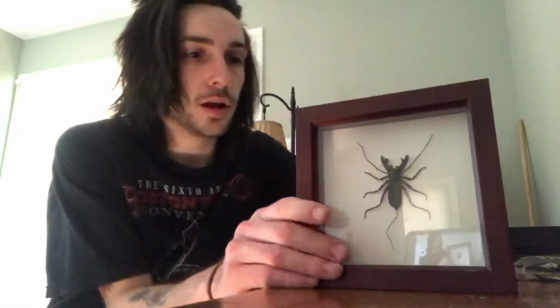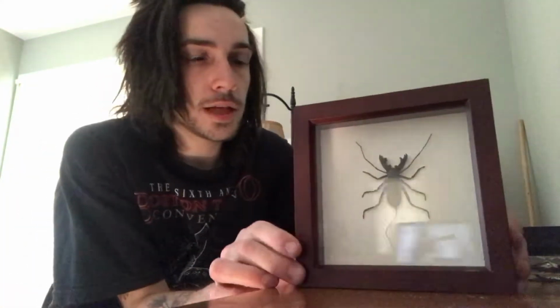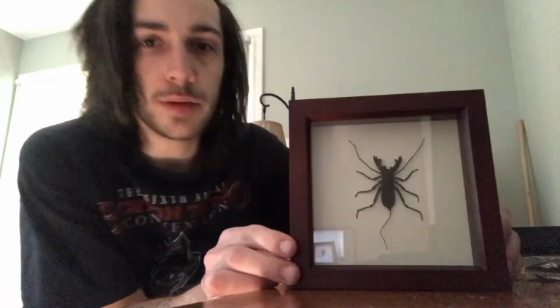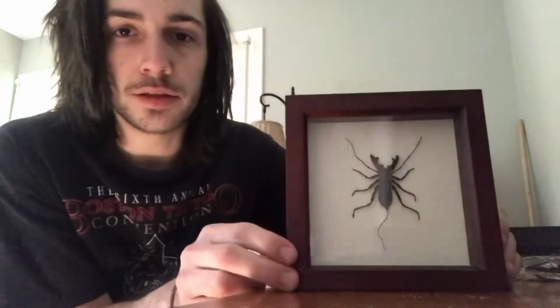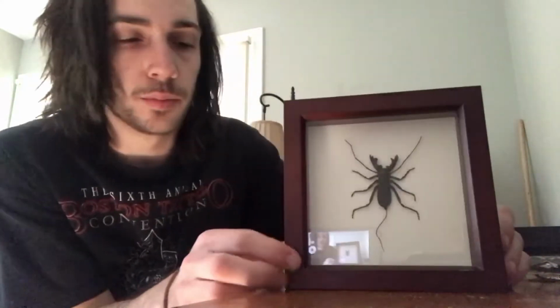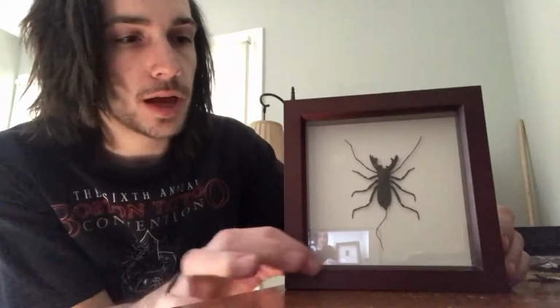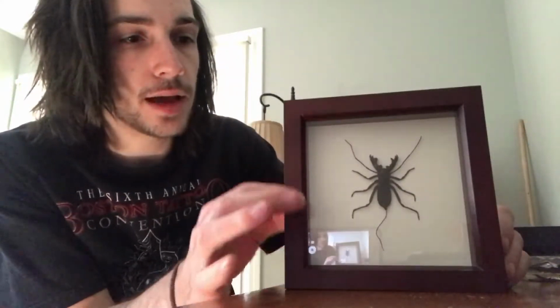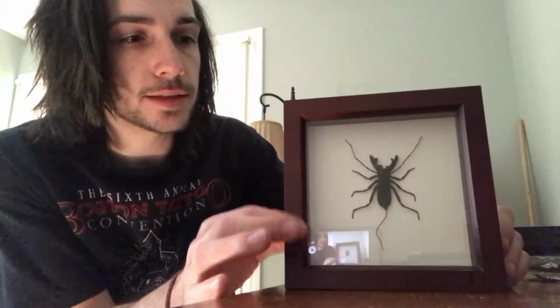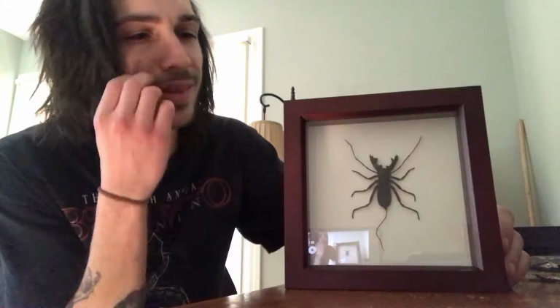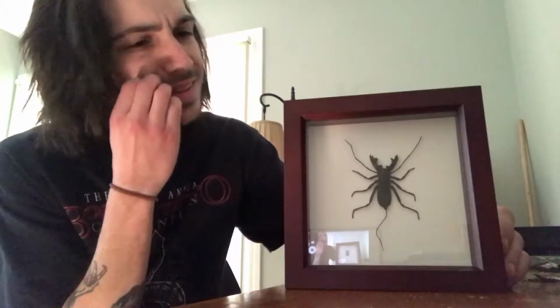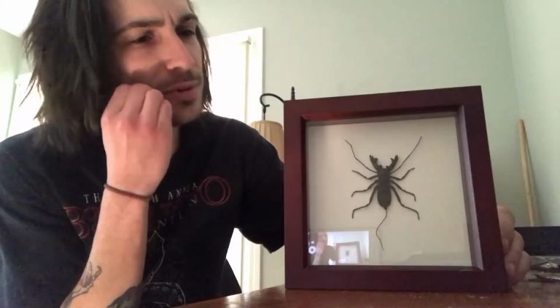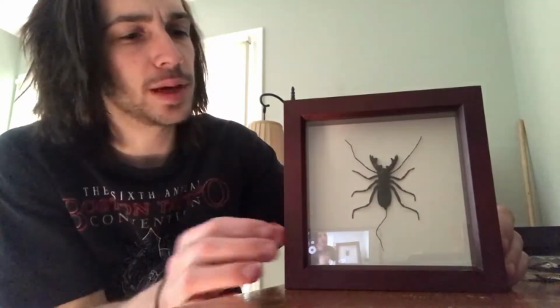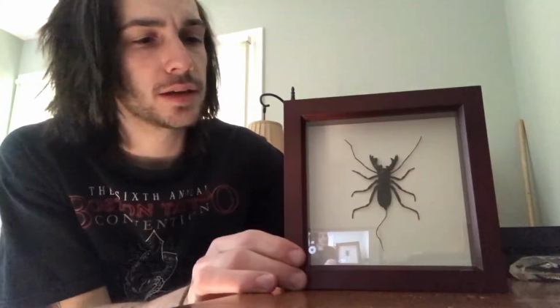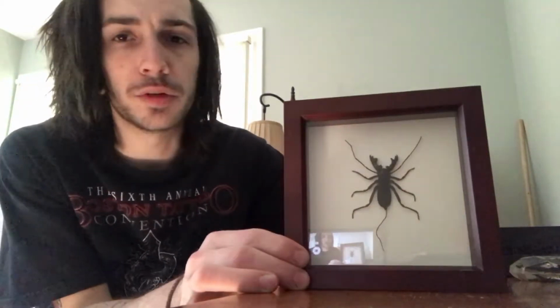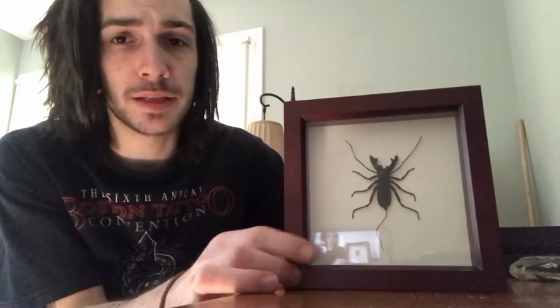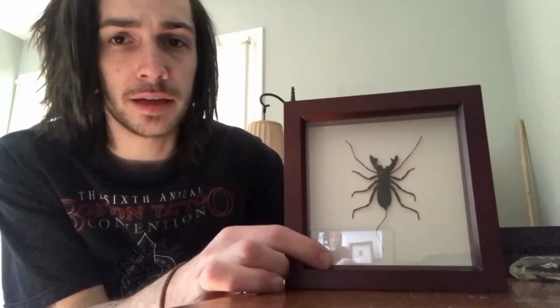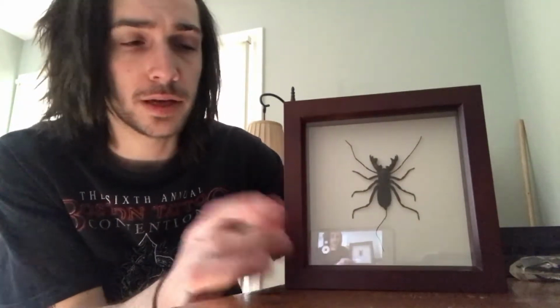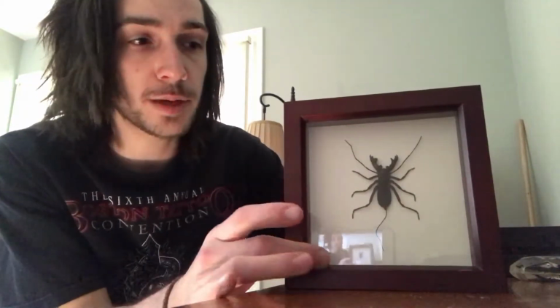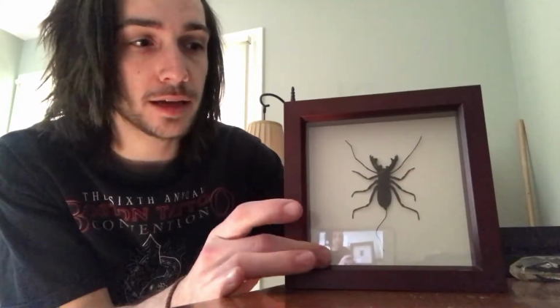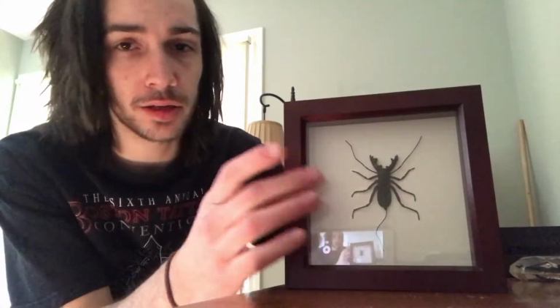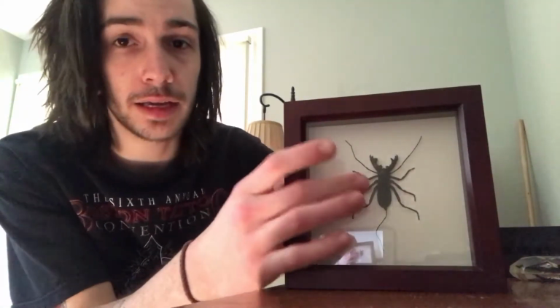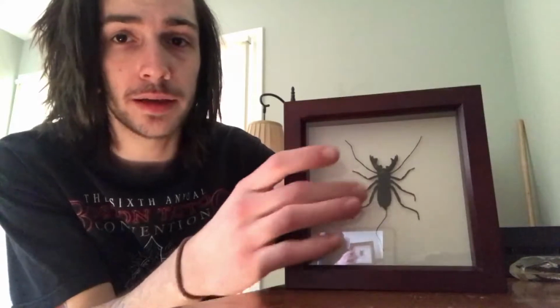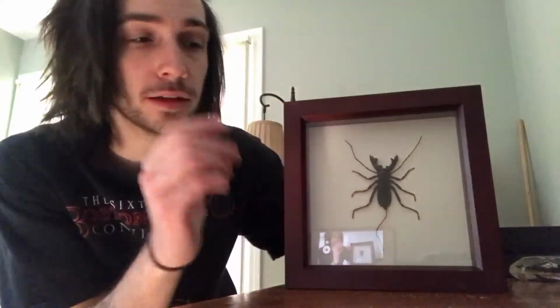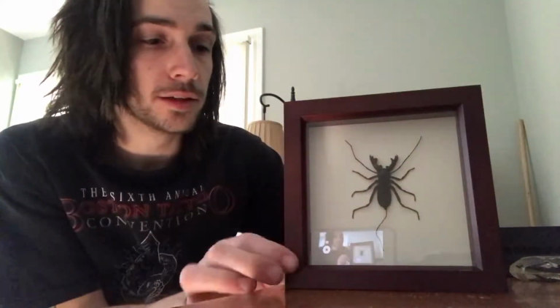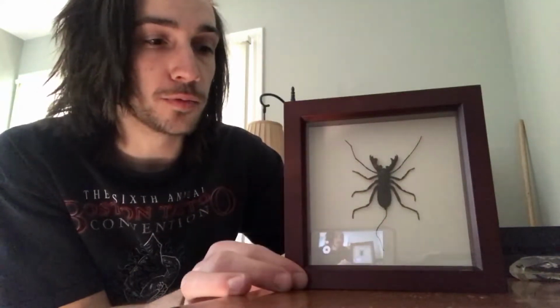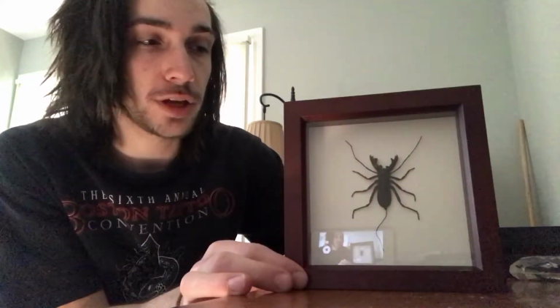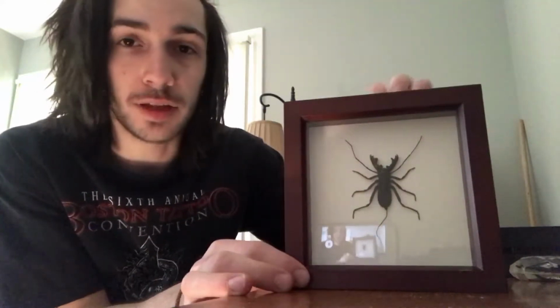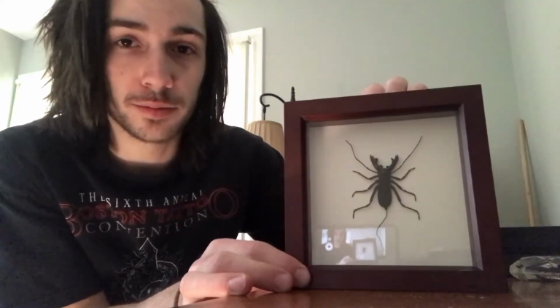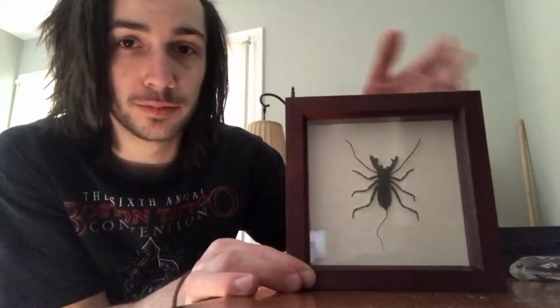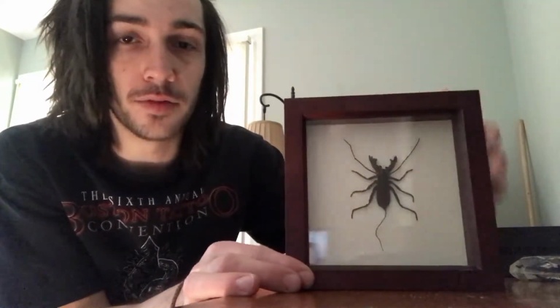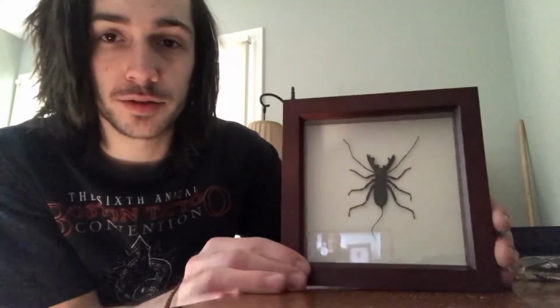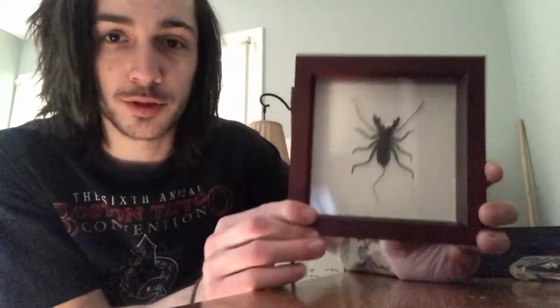A lot of the times when they make these, they'll line the inside with some type of pesticide so no dust mites get in, because dust mites can get in and eat away at the flesh that is still left of the specimen.